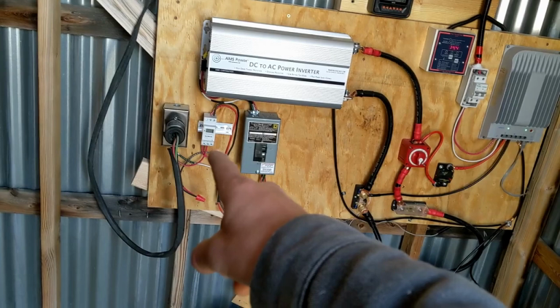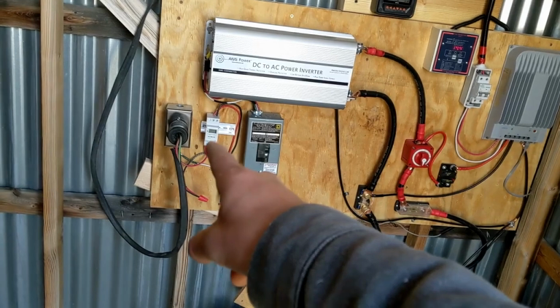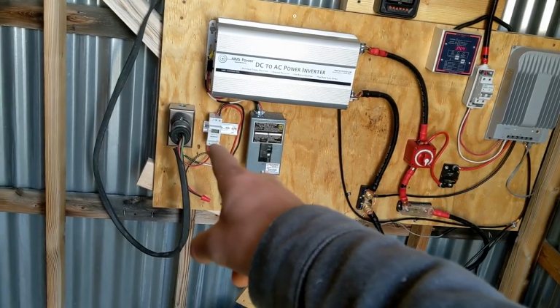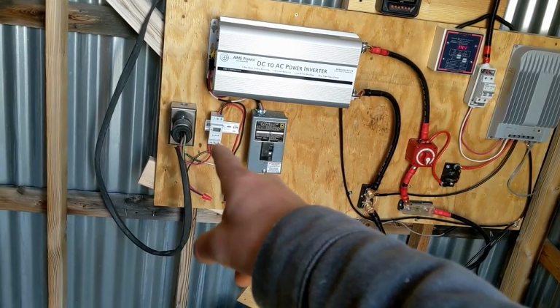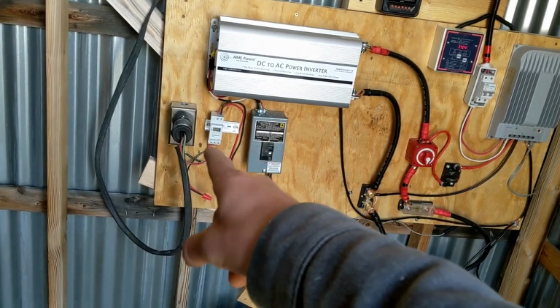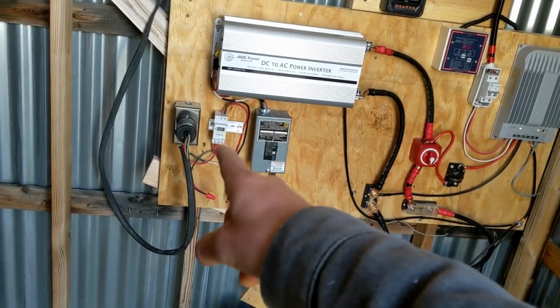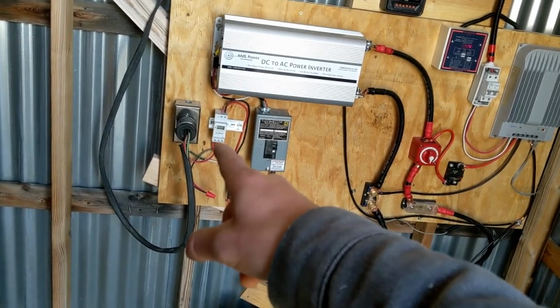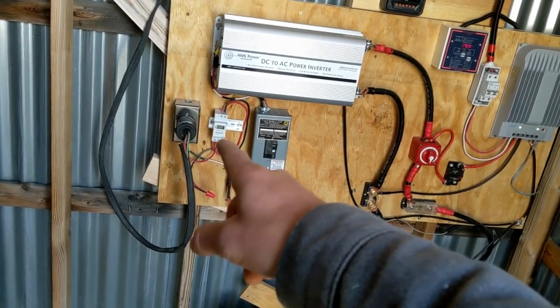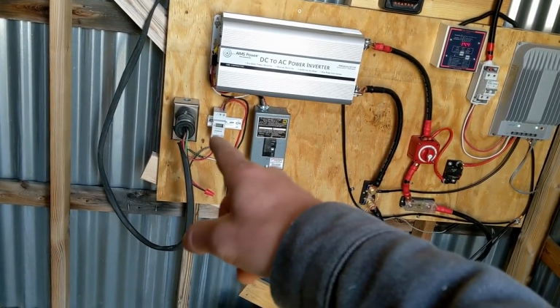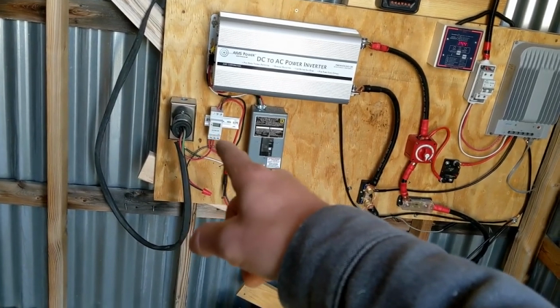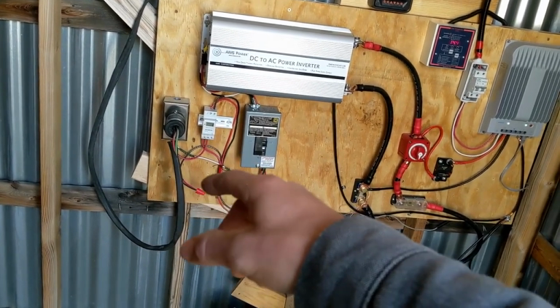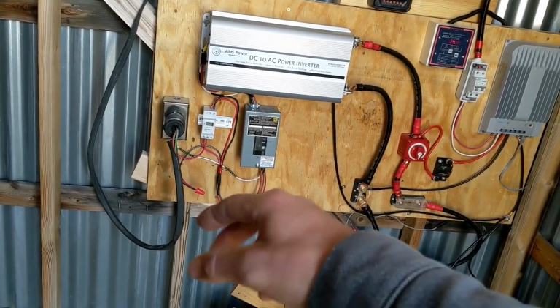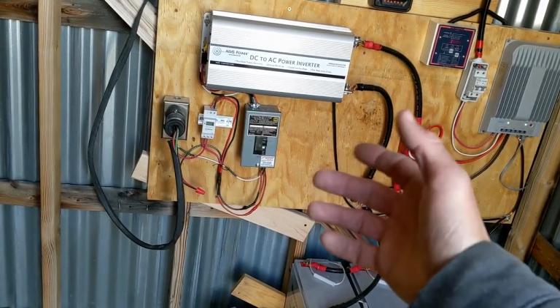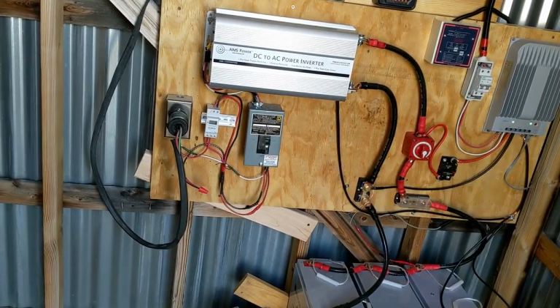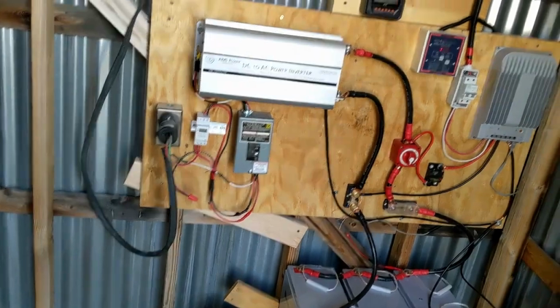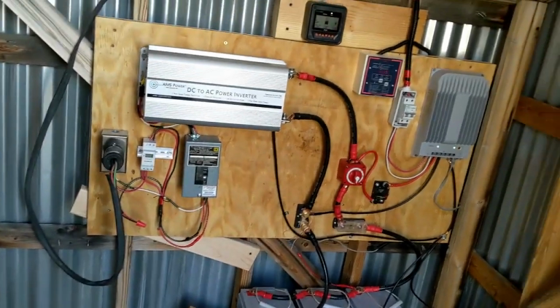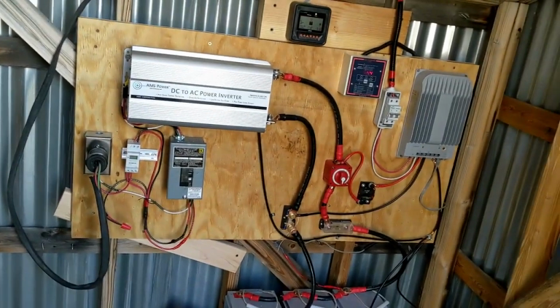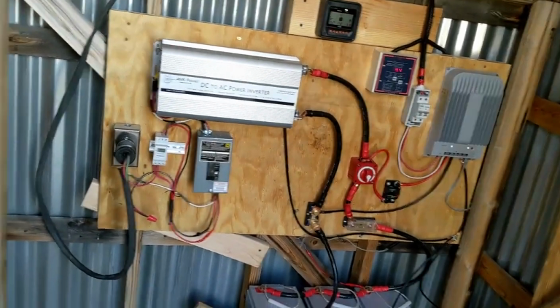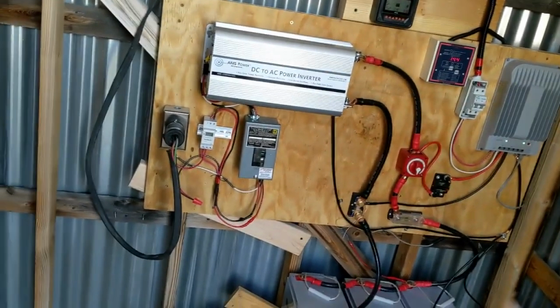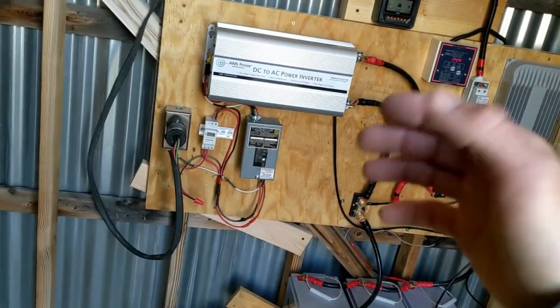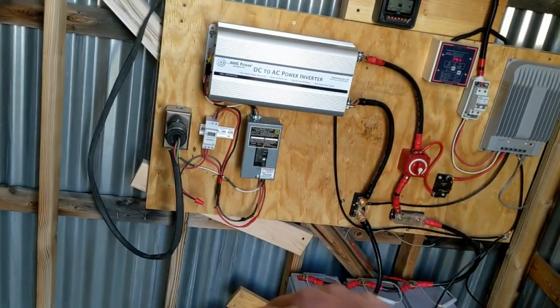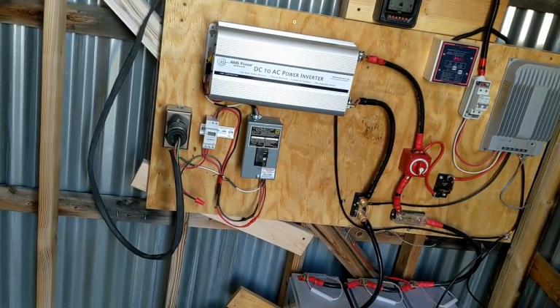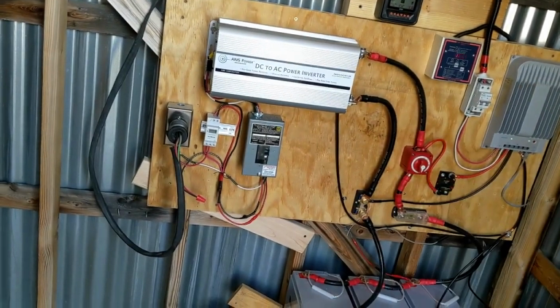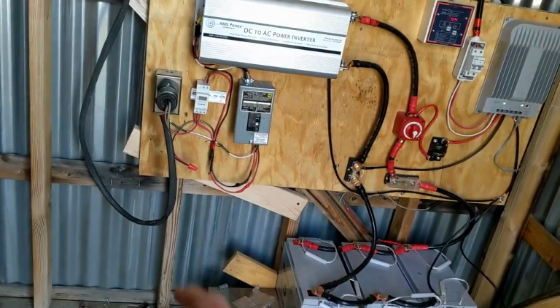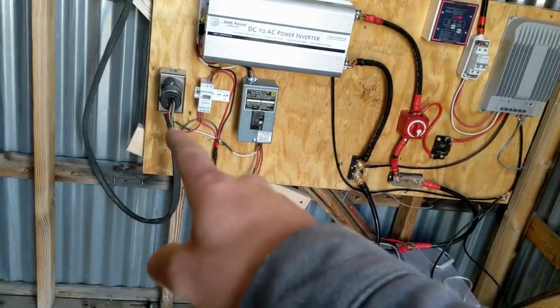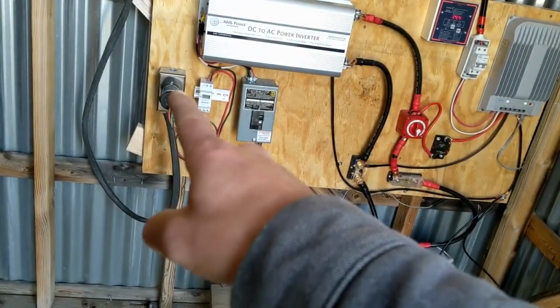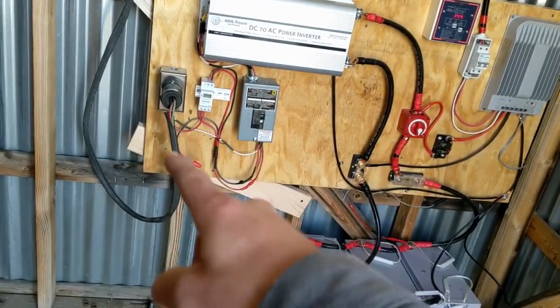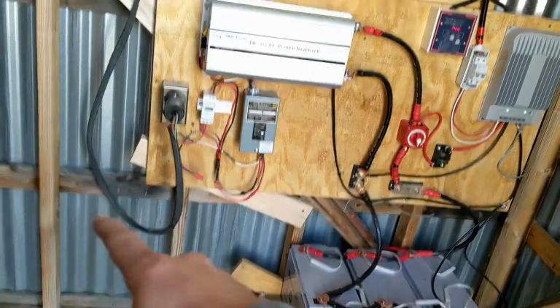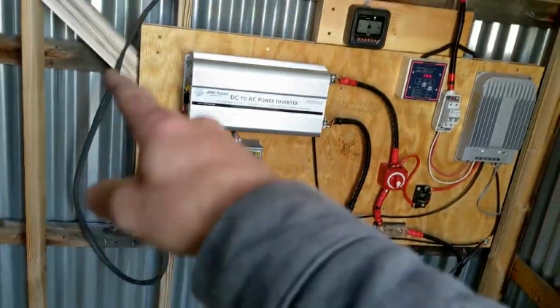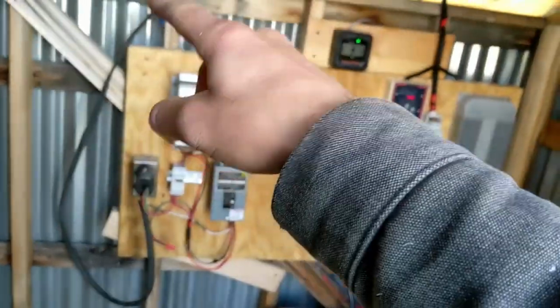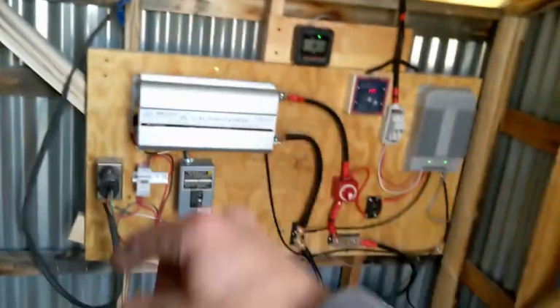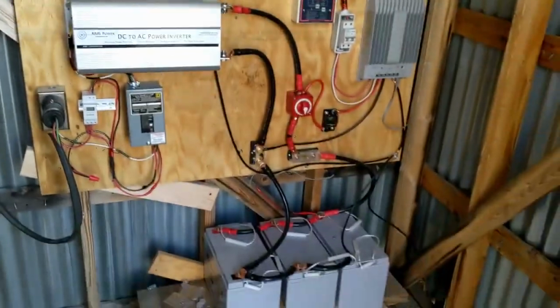We have a digital timer here. Currently I have it set to pump two half-hour sessions a day. I can modify it however I want, whatever day of the week I want. And then there's the plug that goes off to the pump.